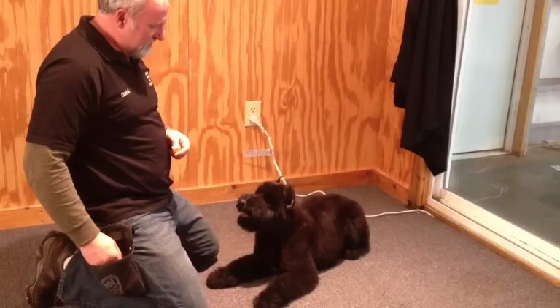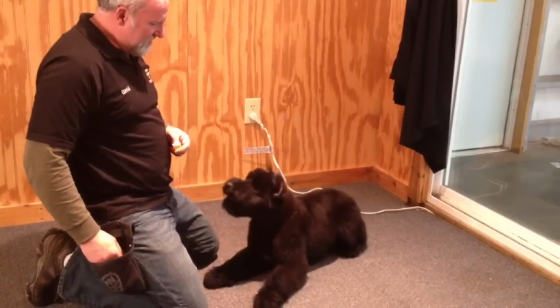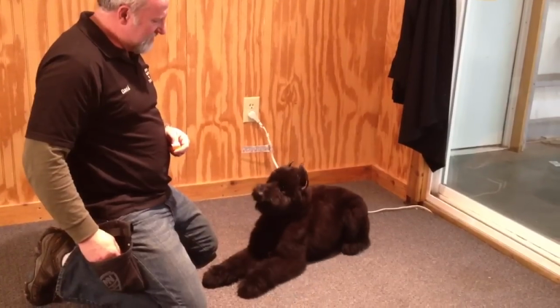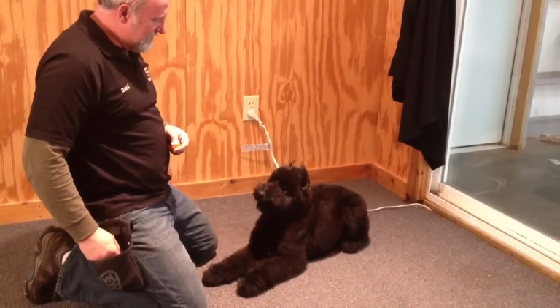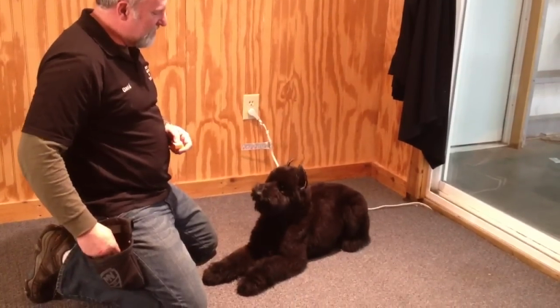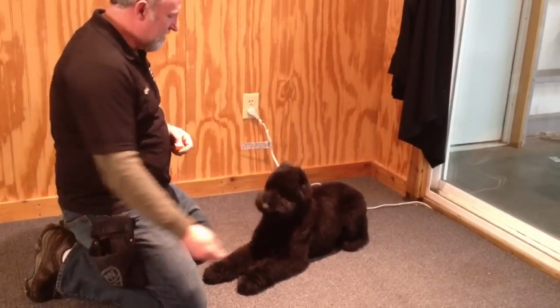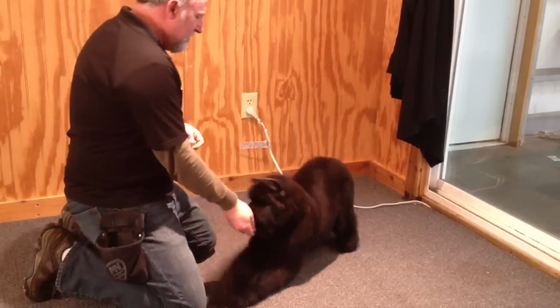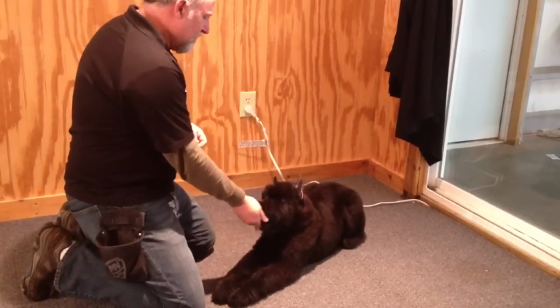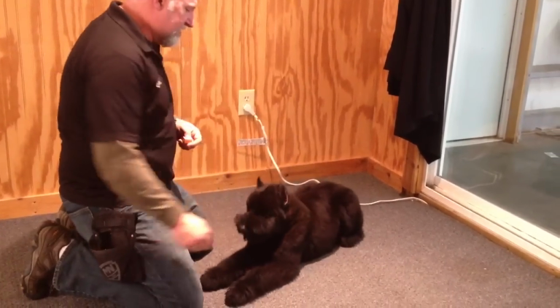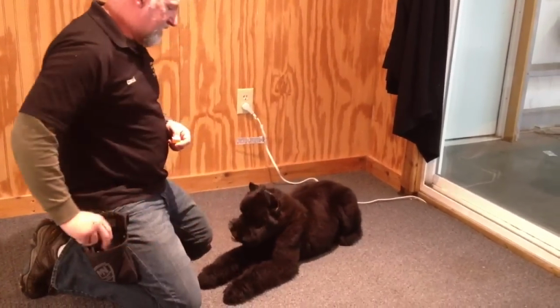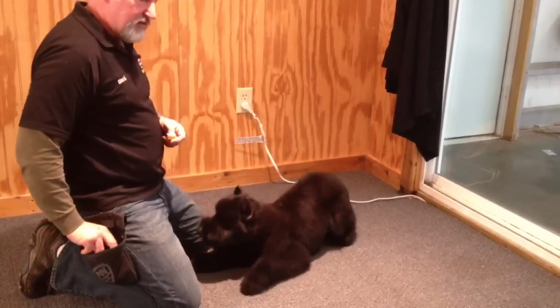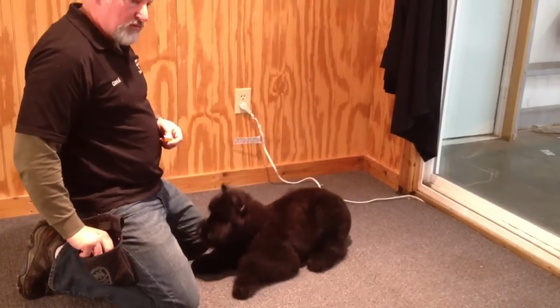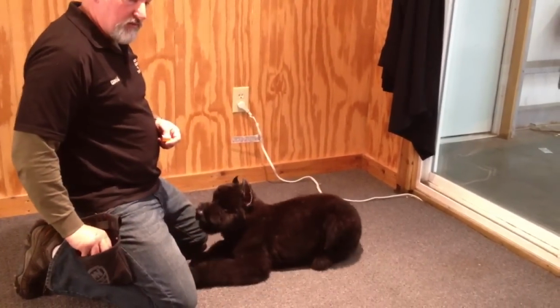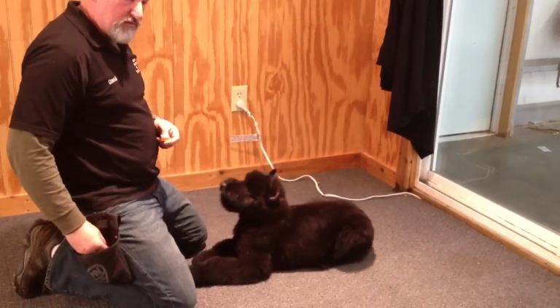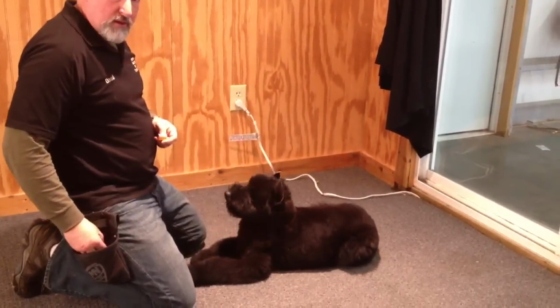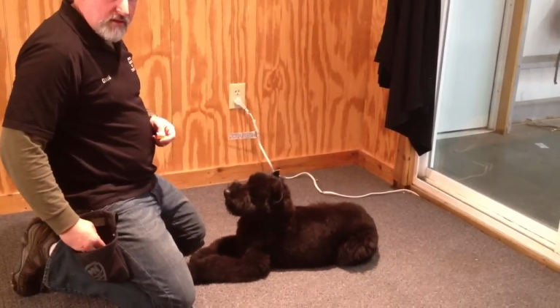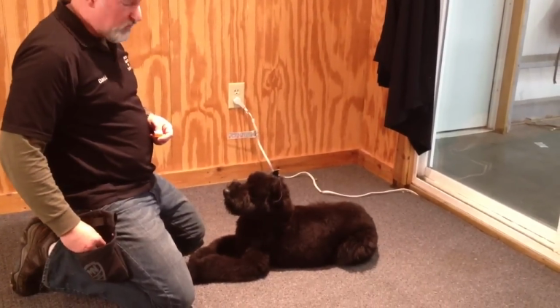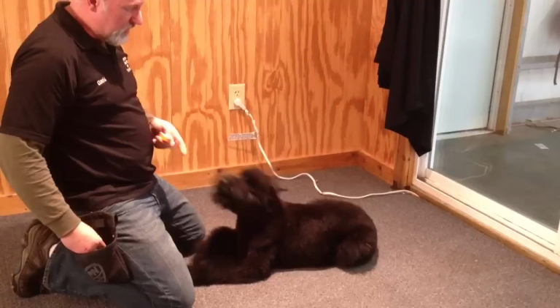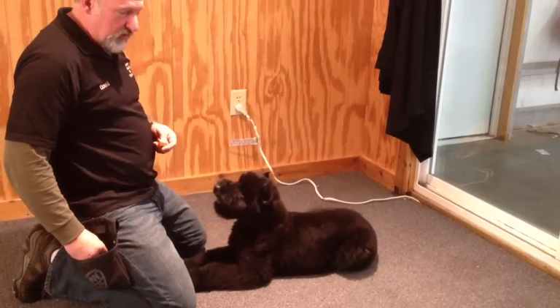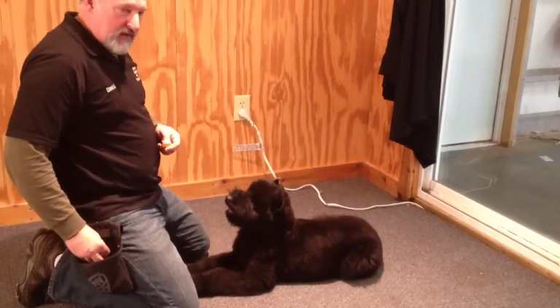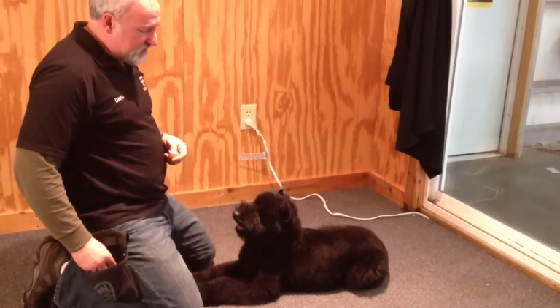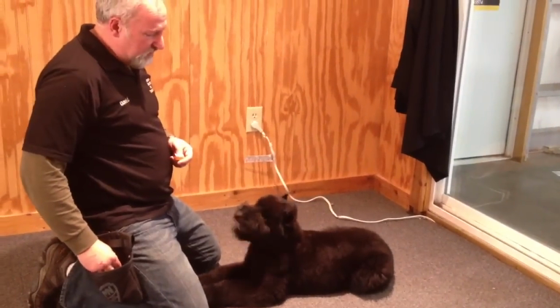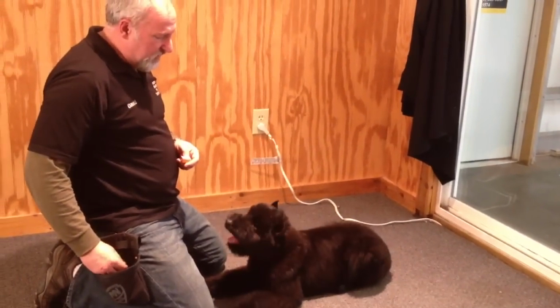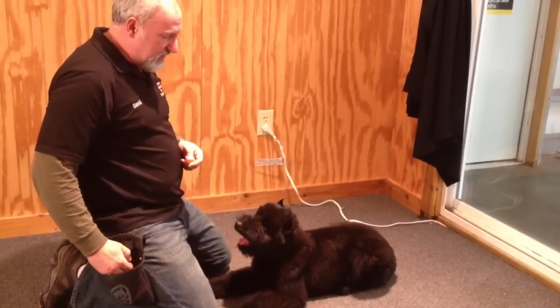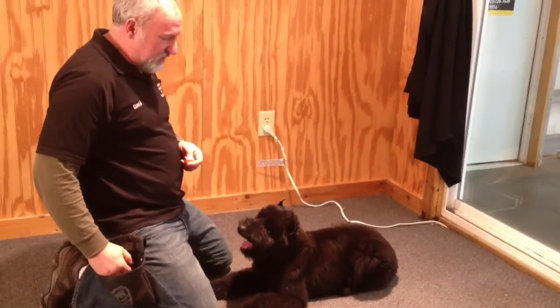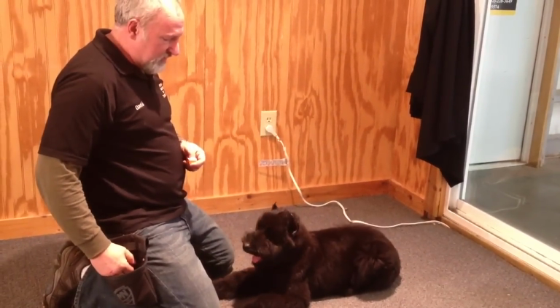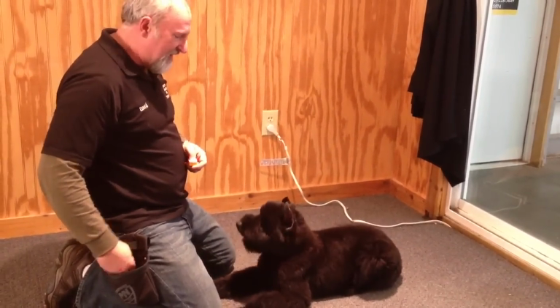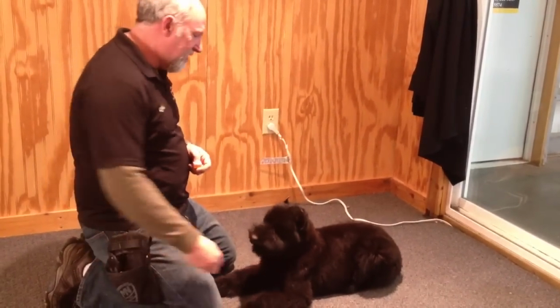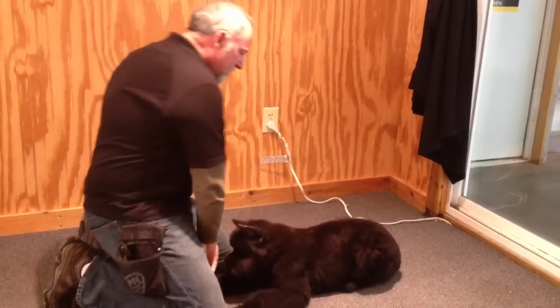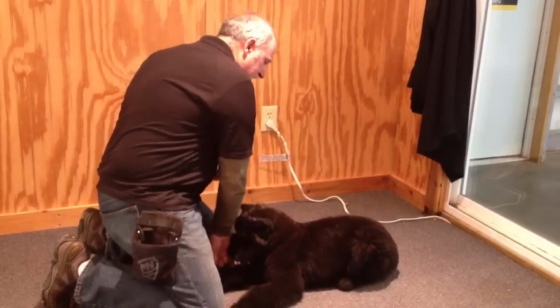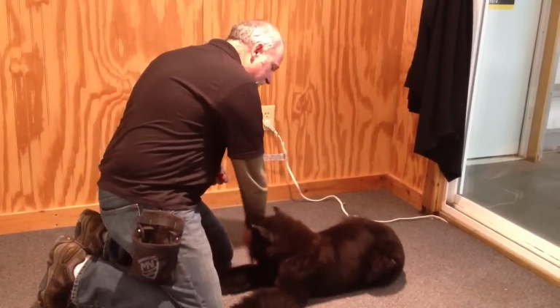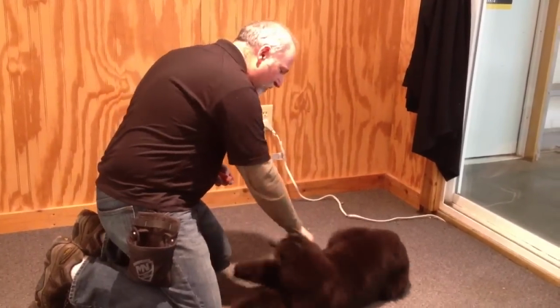So you can see what I just did there — I ignored the barking, waited for her to quit, and rewarded it. That's what she's going to learn very quickly: she can't train me, and she has to do what I want.